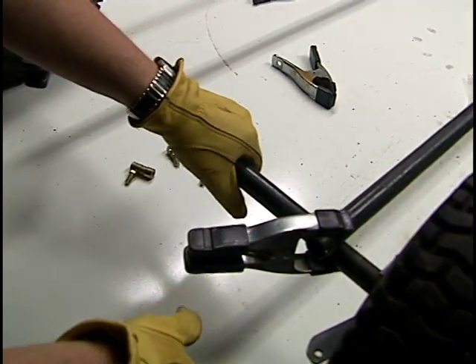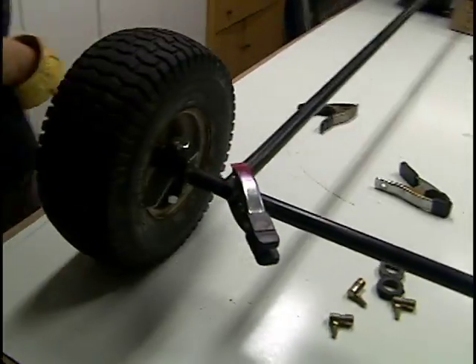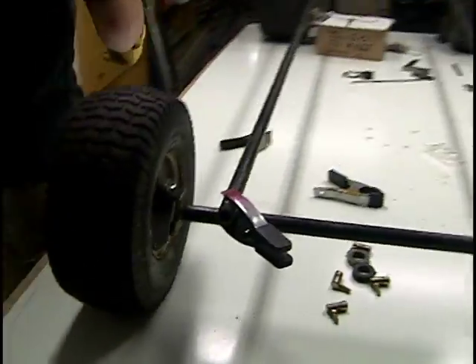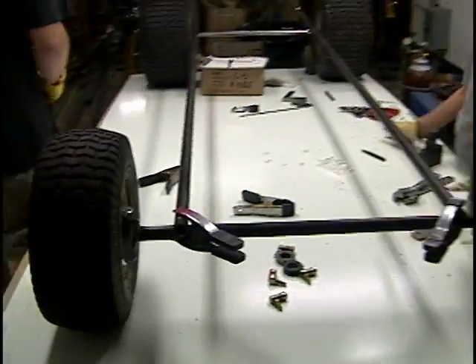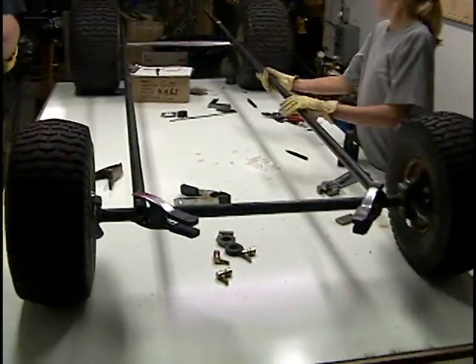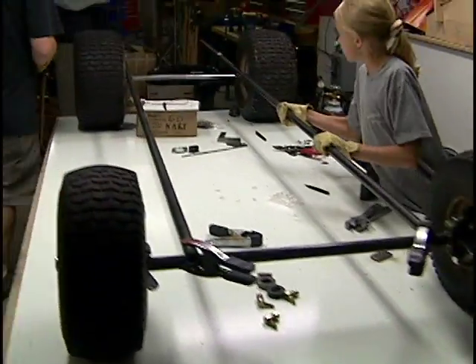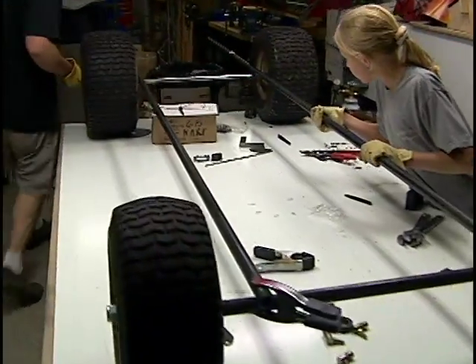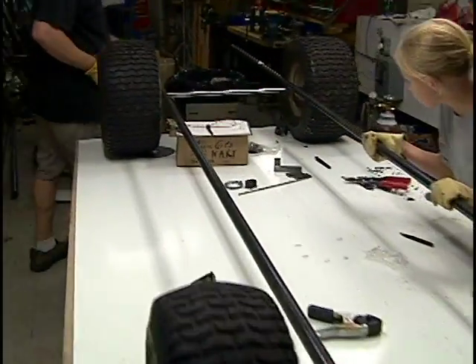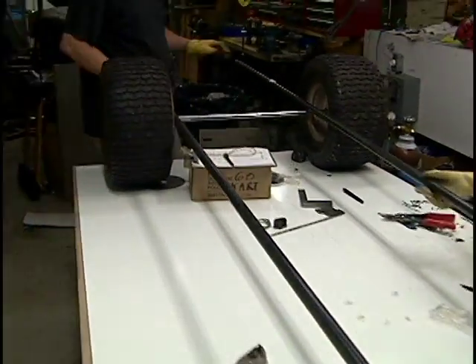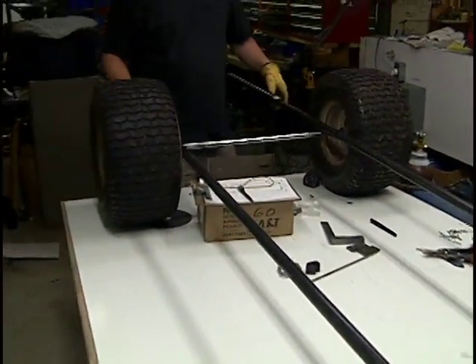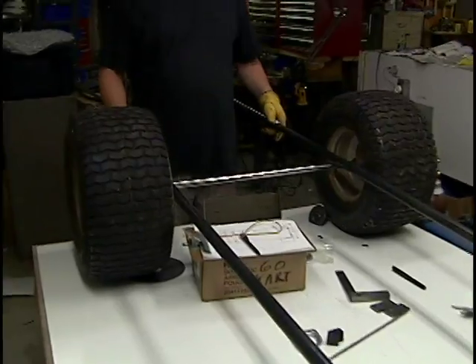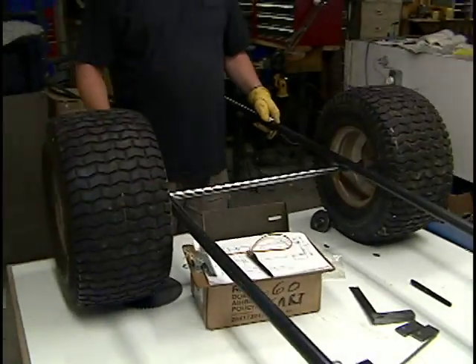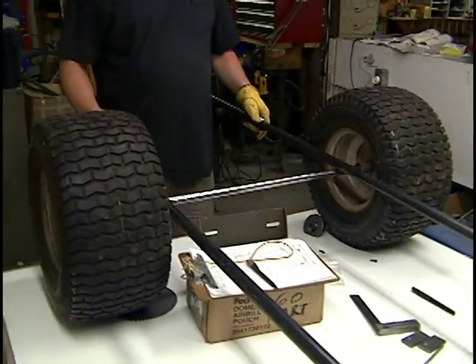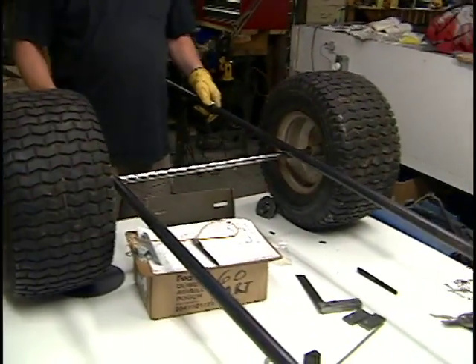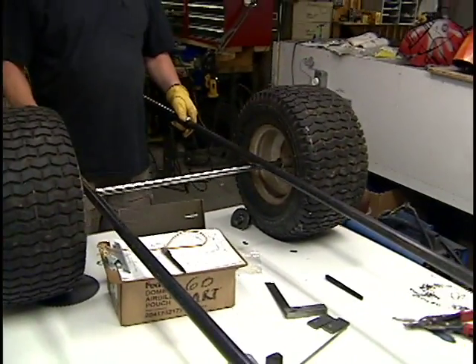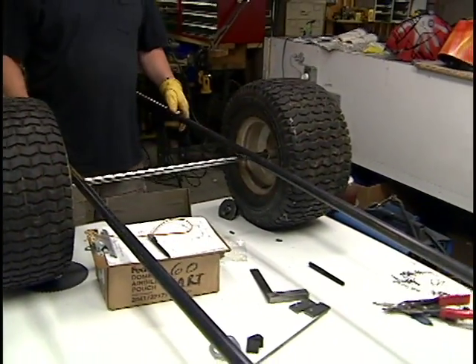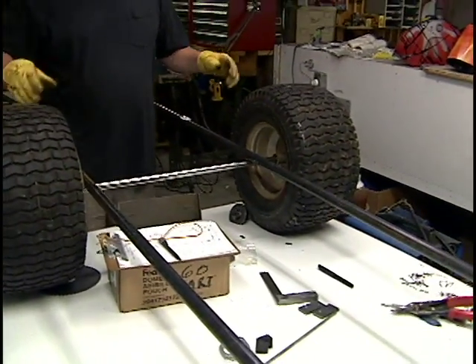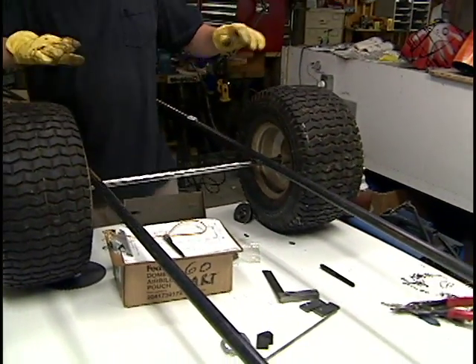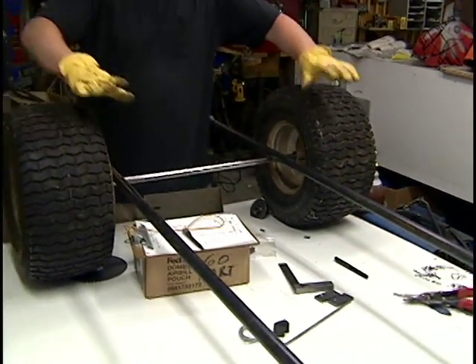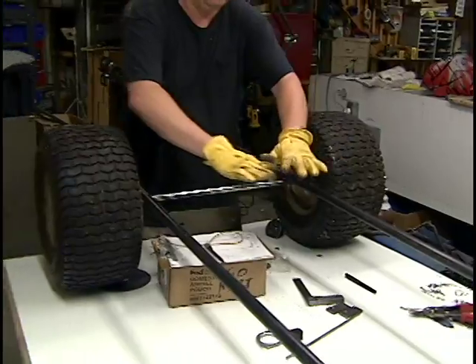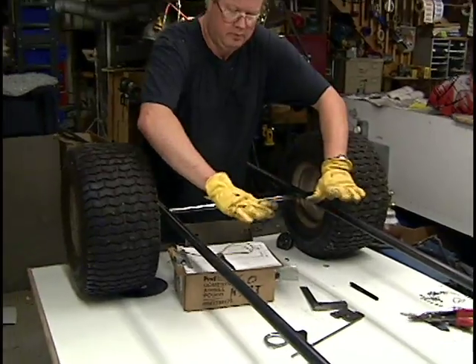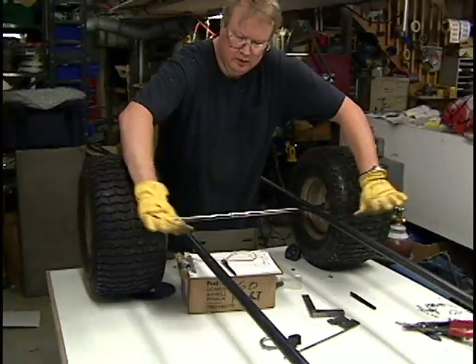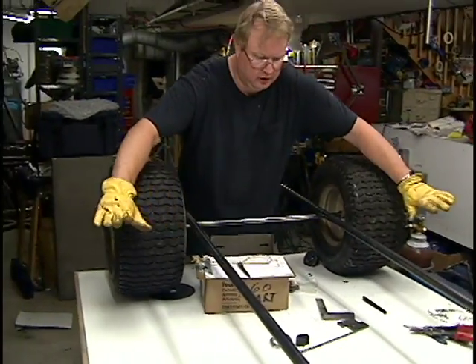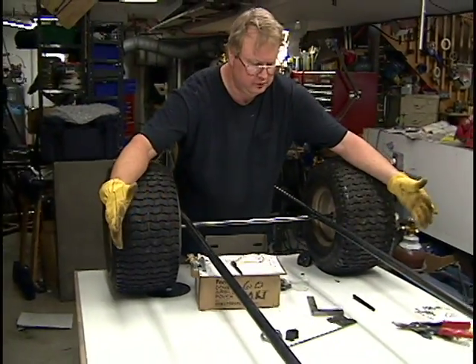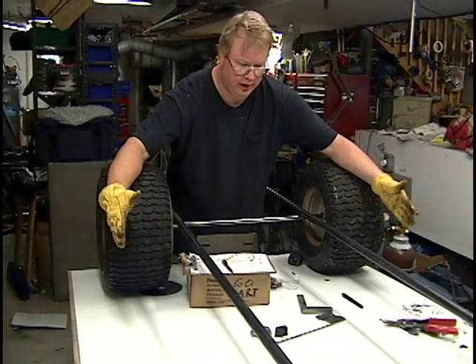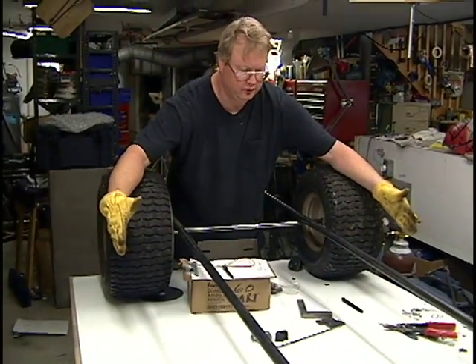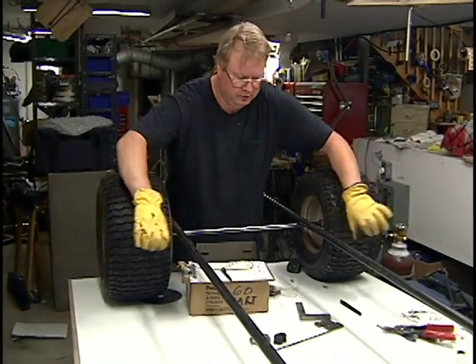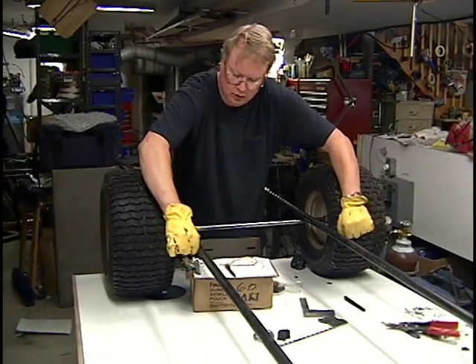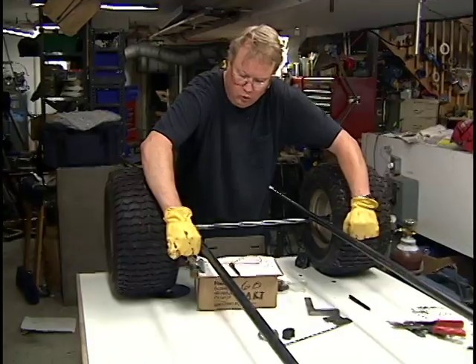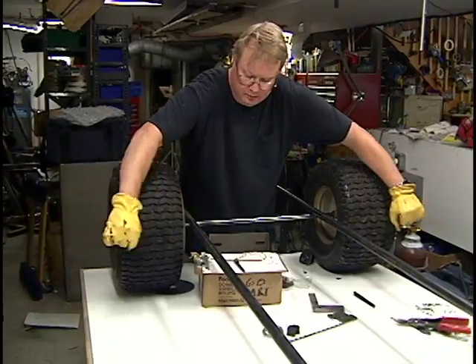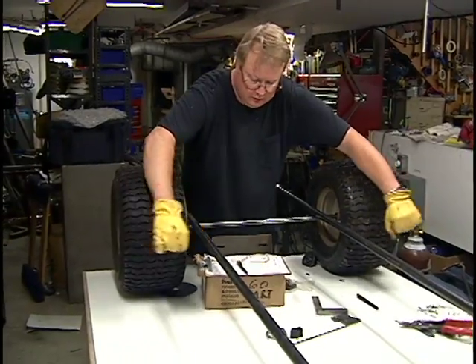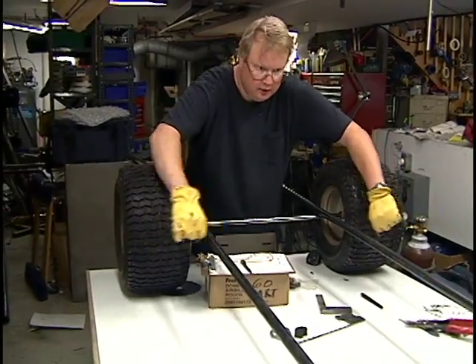Now the back — it has to be a little wider. We don't have to come too much wider. What we're gonna do is make this part of the seat wider for two people, so we'll weld pieces on here.